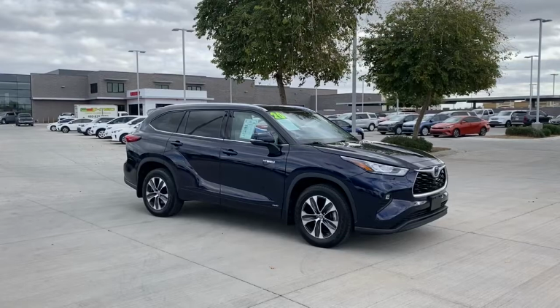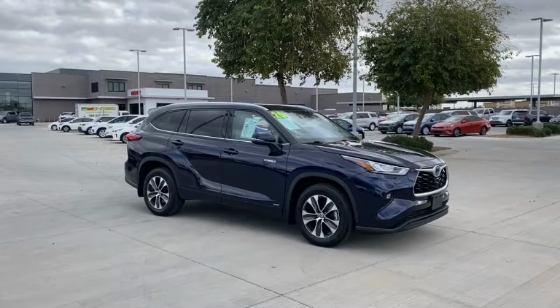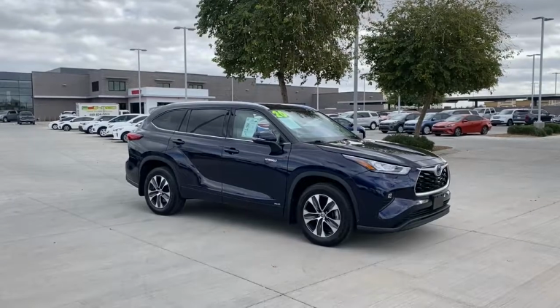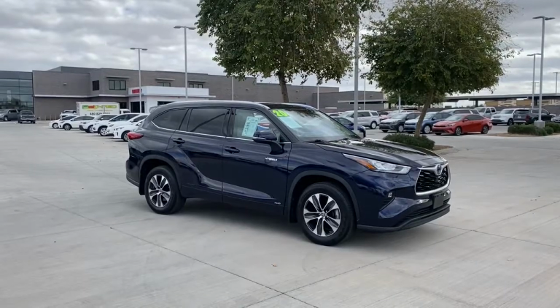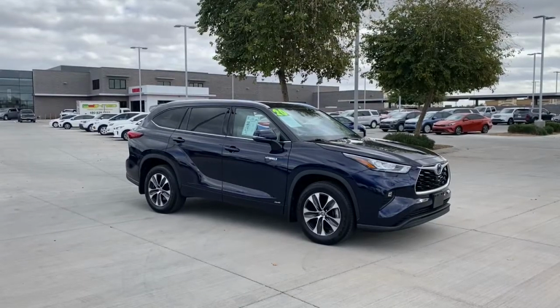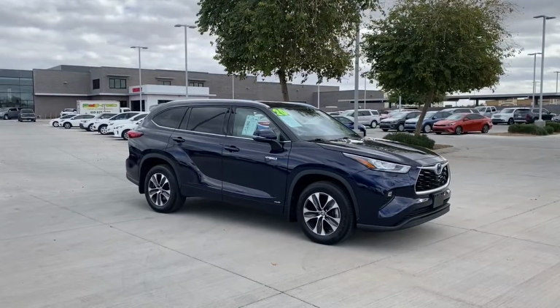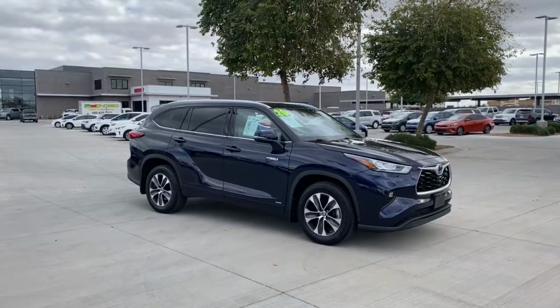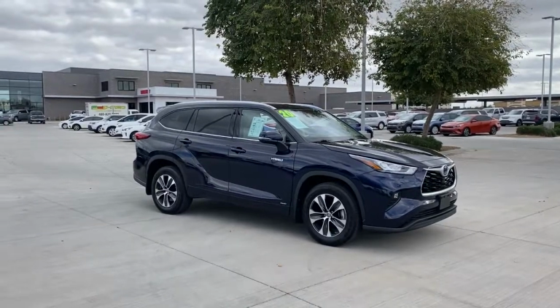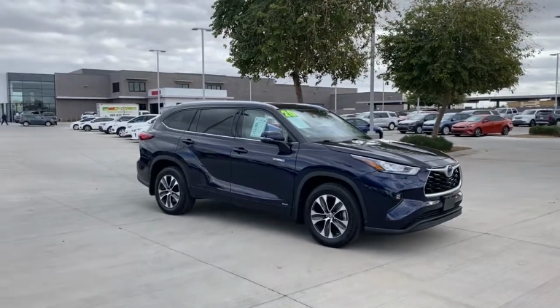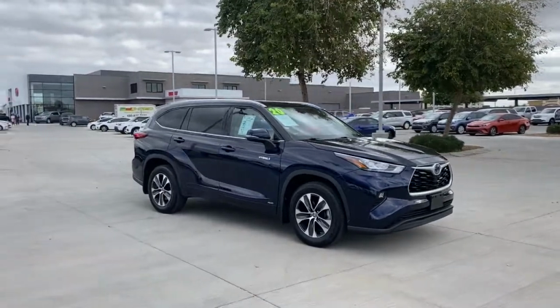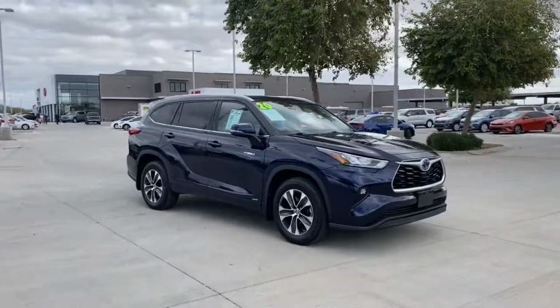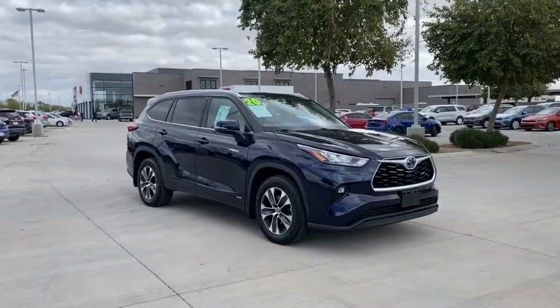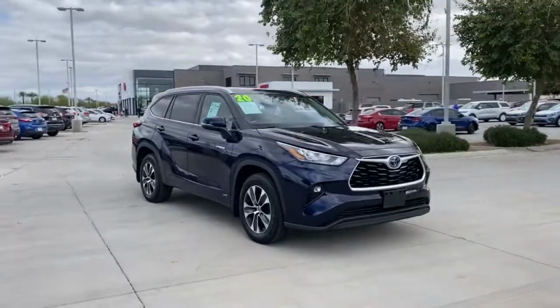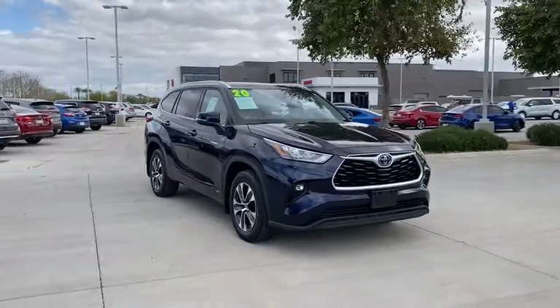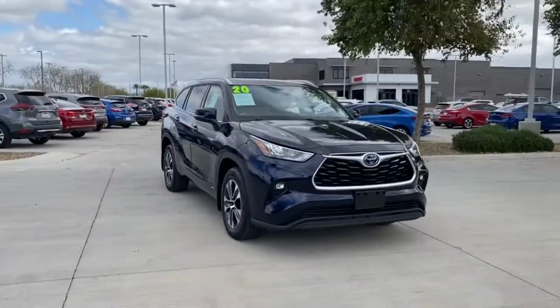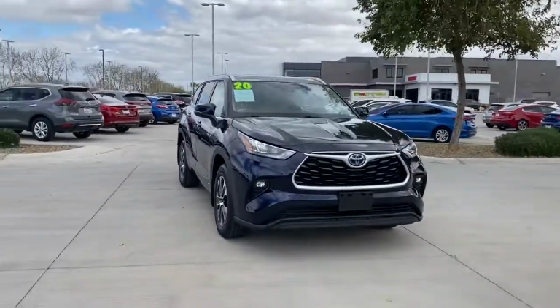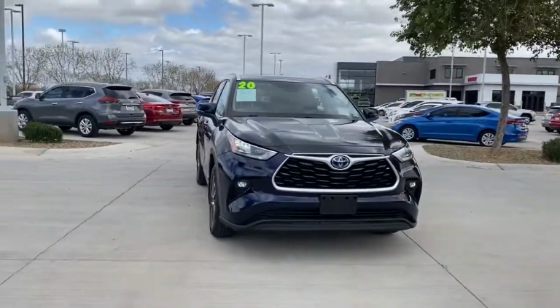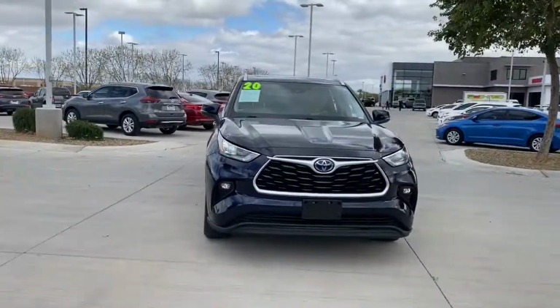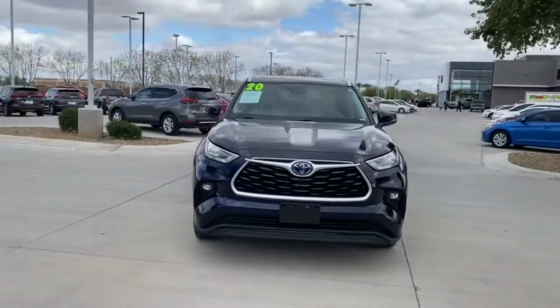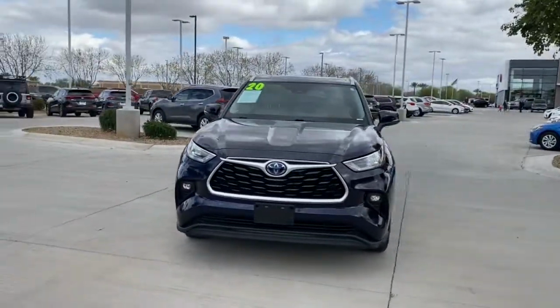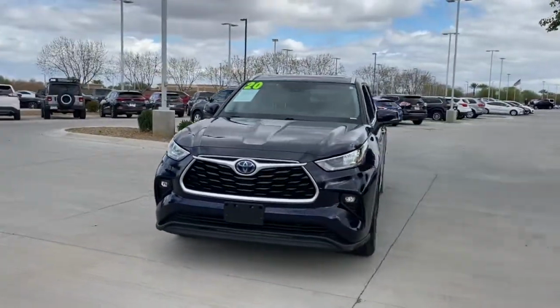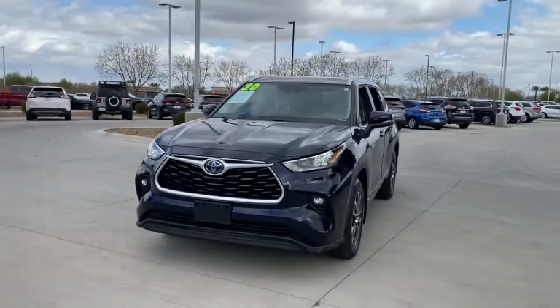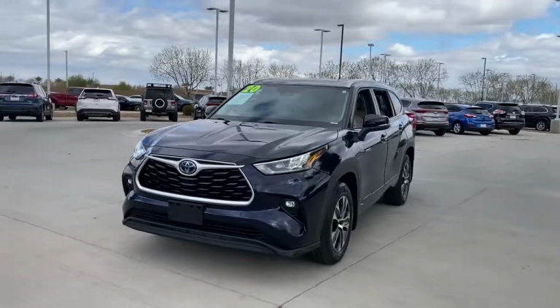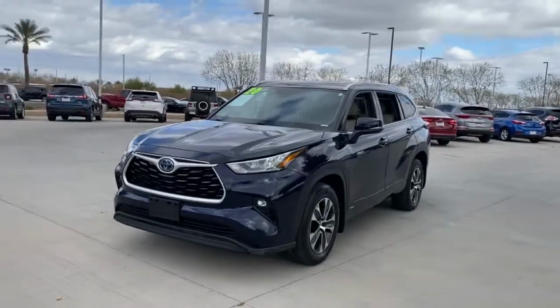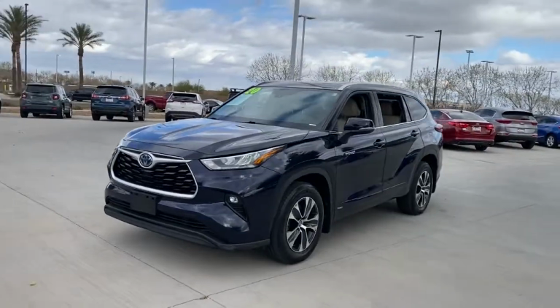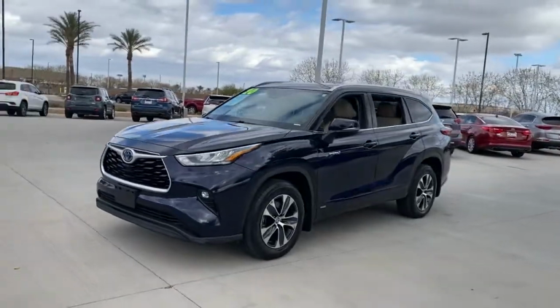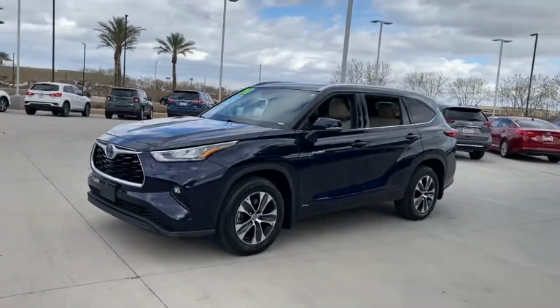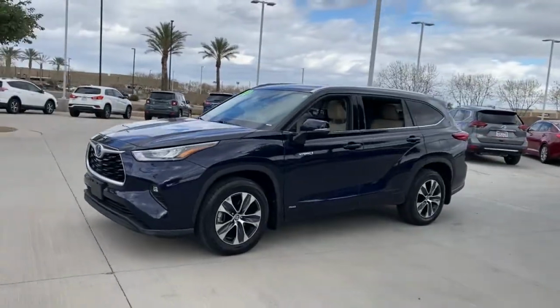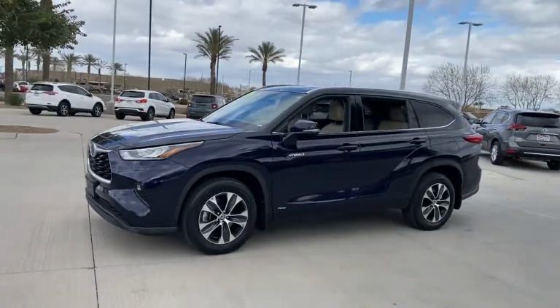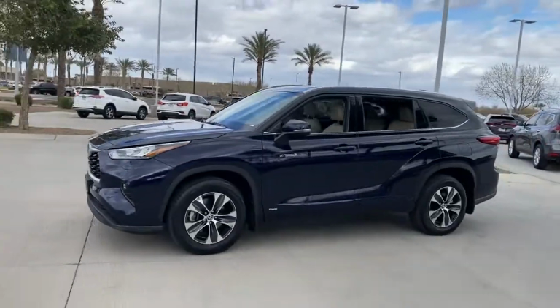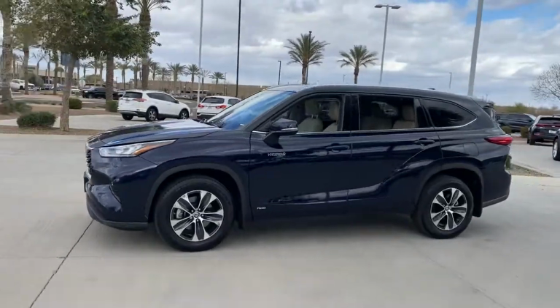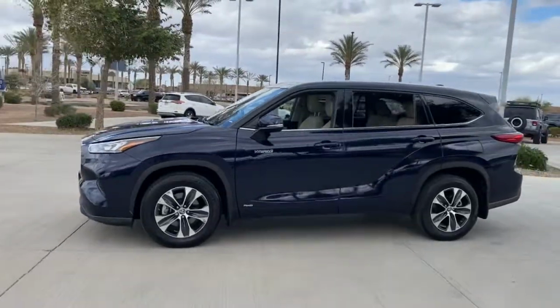Look no further than the 2020 Toyota Highlander. With less than 25,000 miles on the odometer, this vehicle stands out from the rest. Give your family this spacious, efficient Highlander and start building your road trip memories.